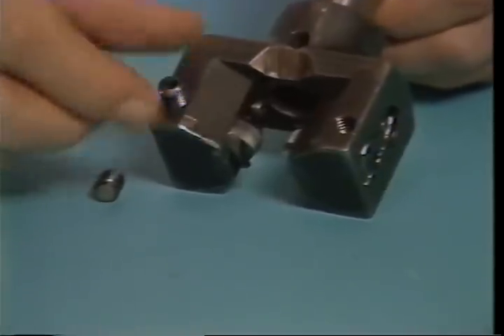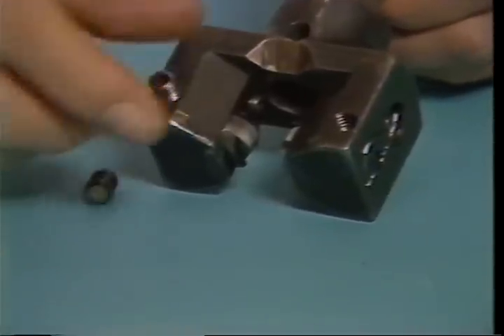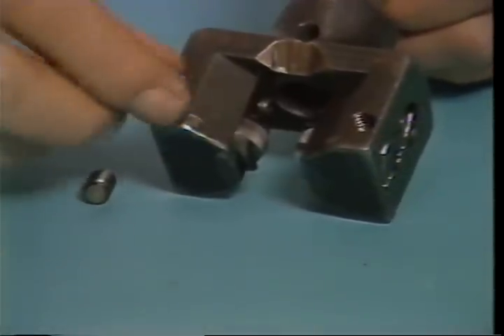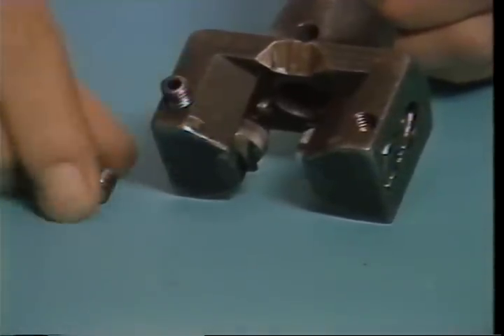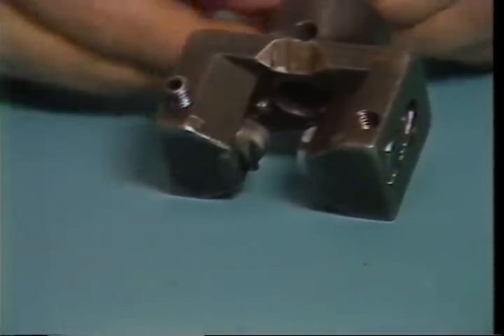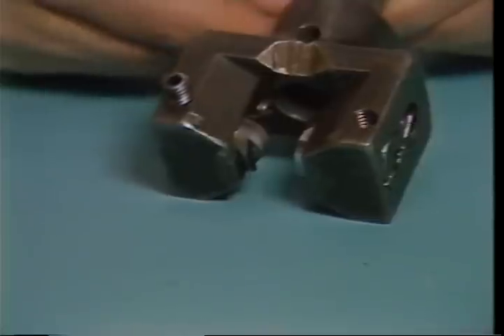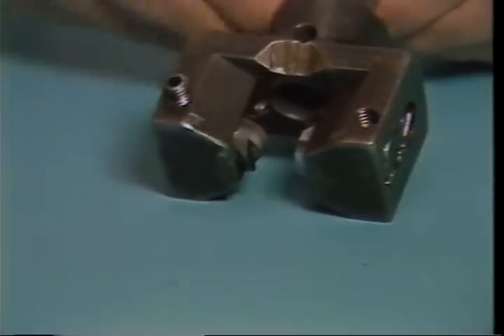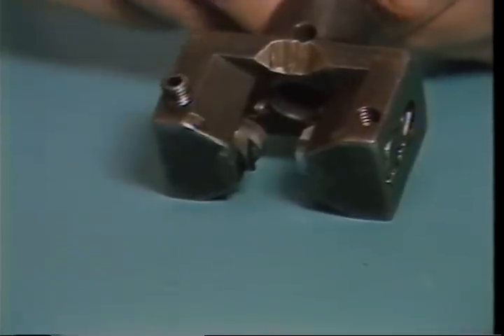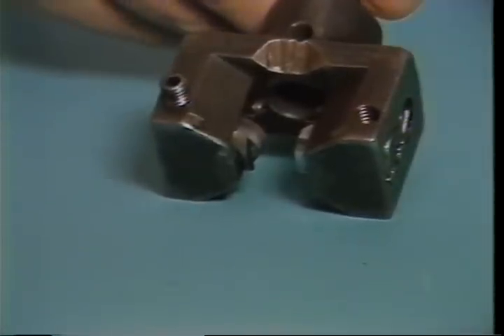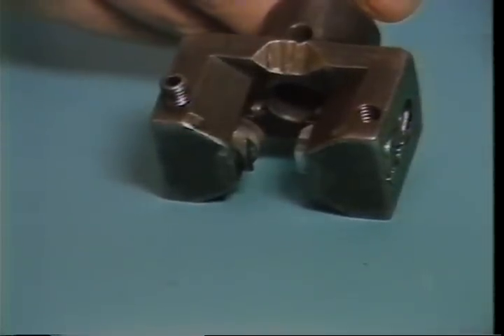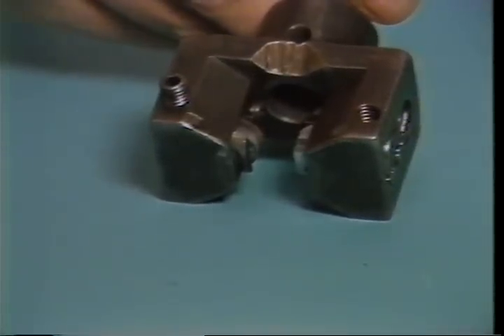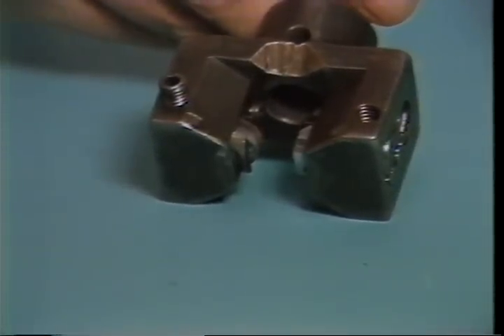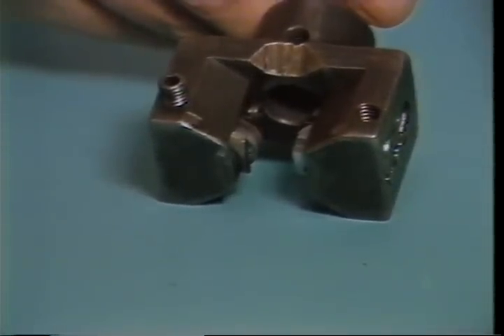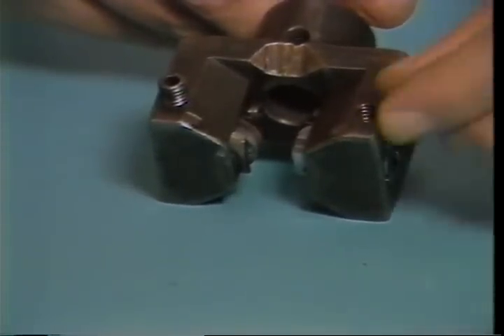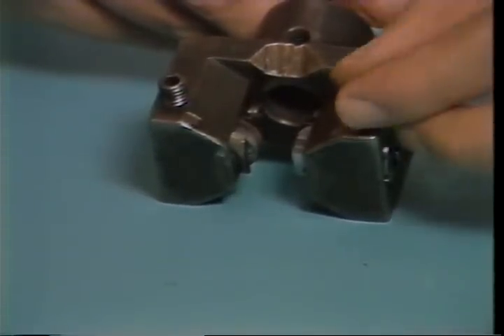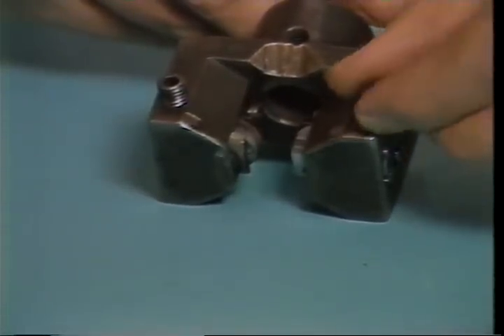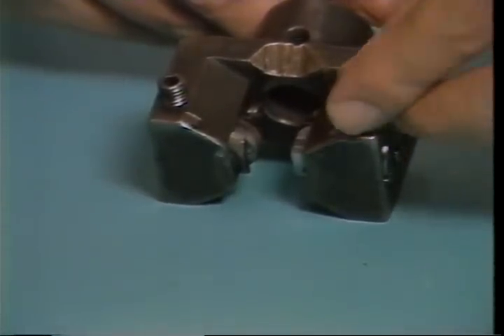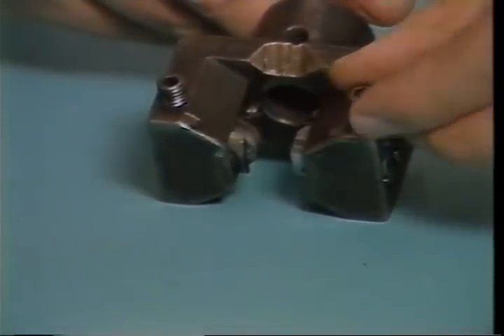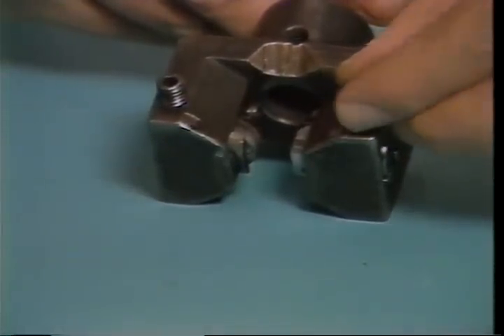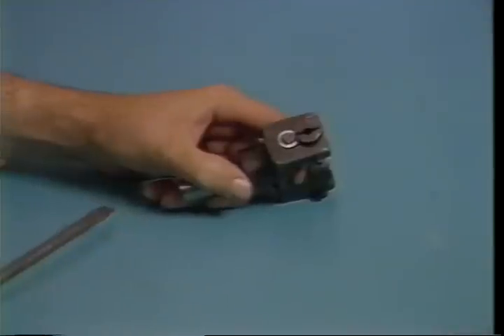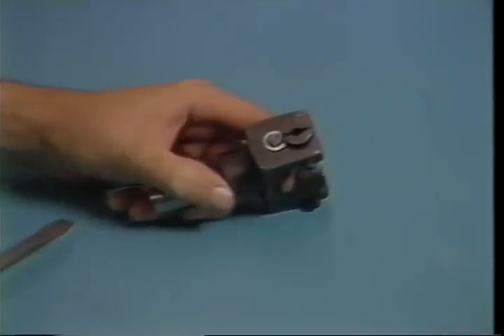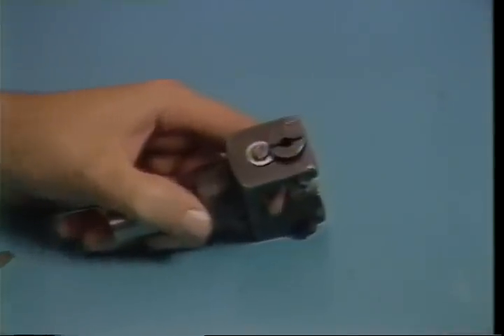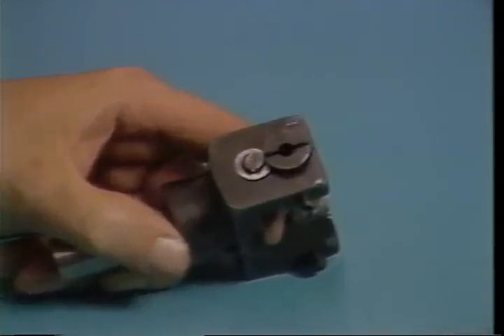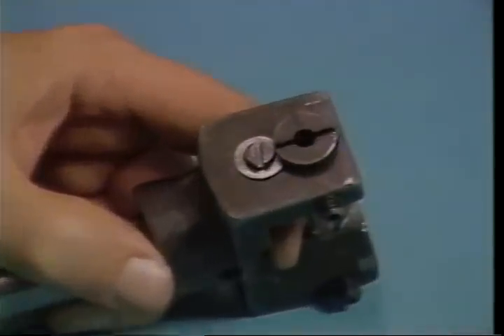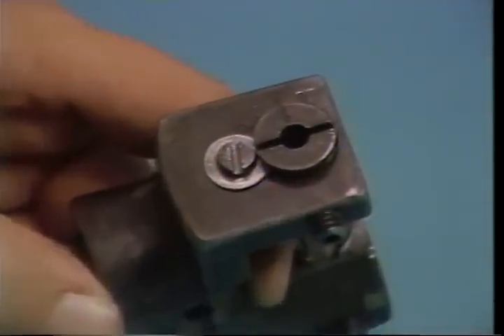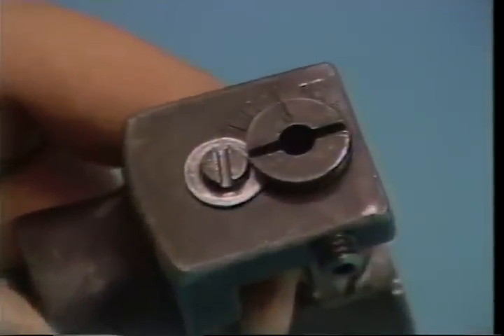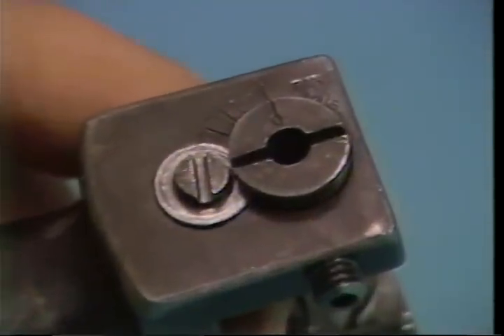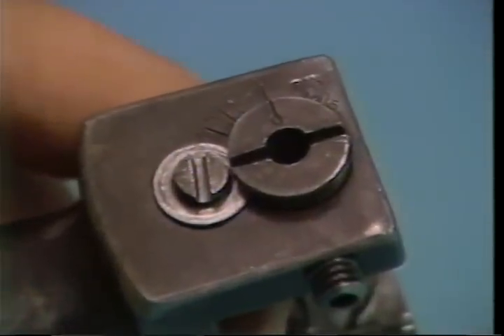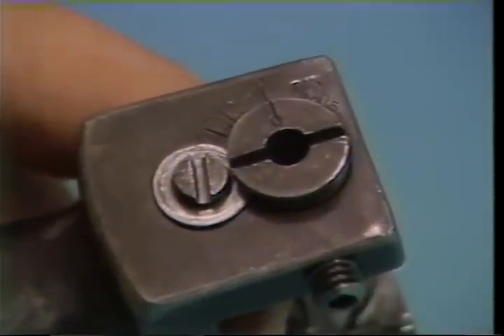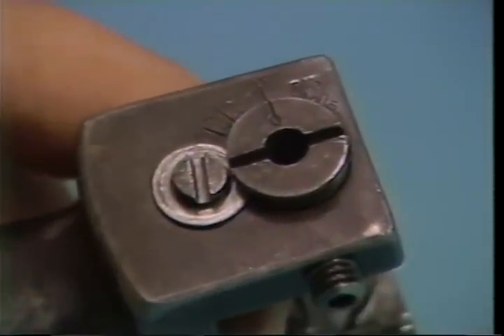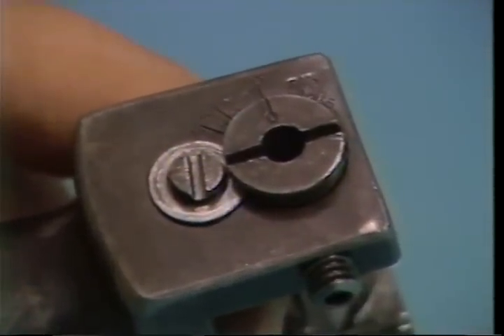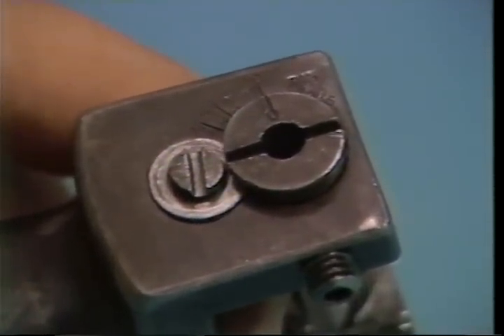Be sure the knurl rollers are set for a straight knurl as shown here. The match lines on both rollers should align with the zero degree mark for straight knurling.